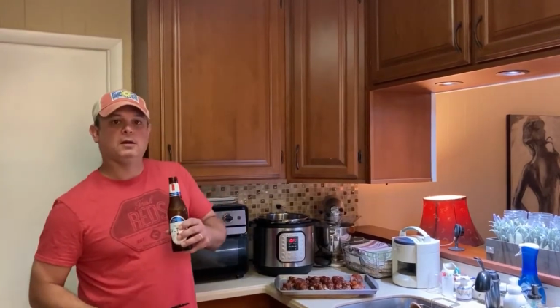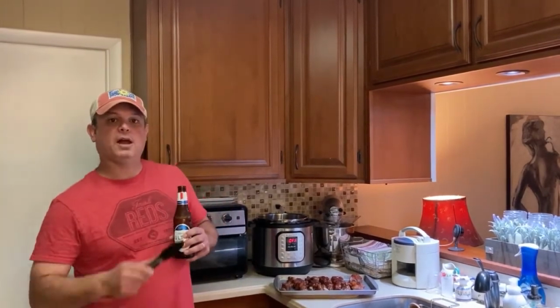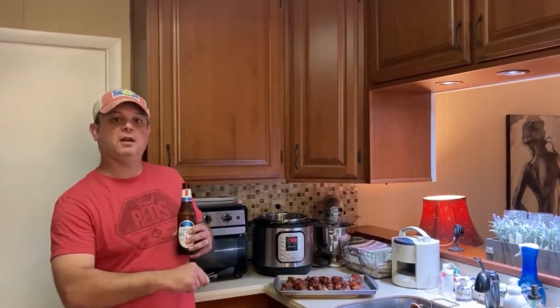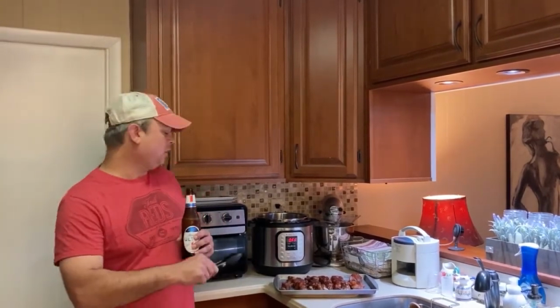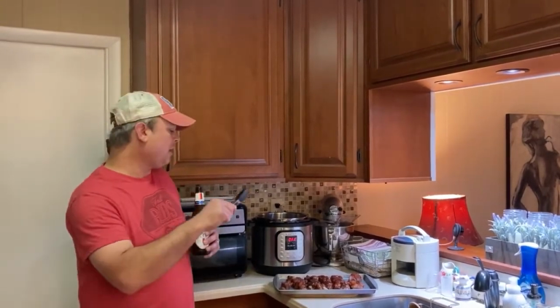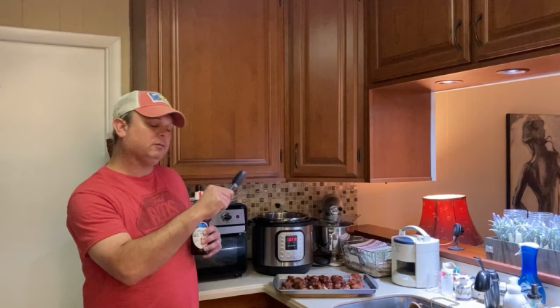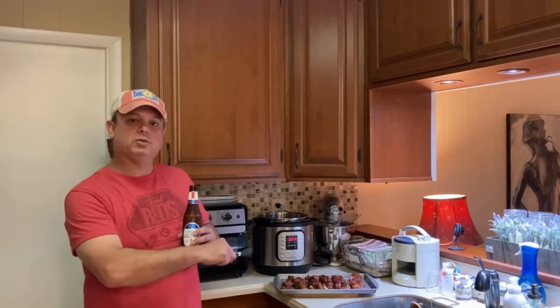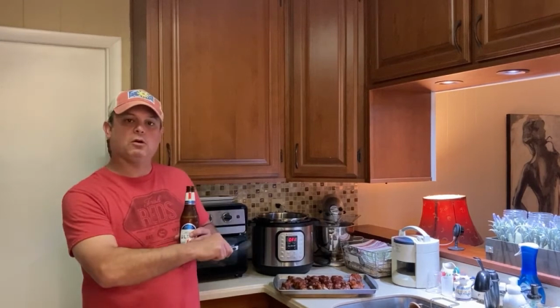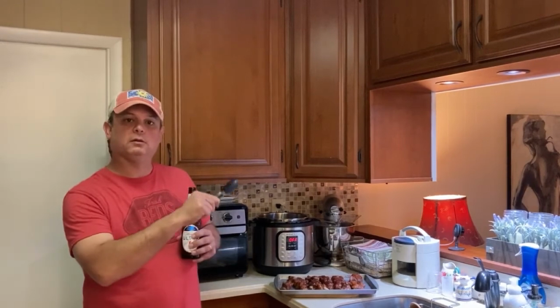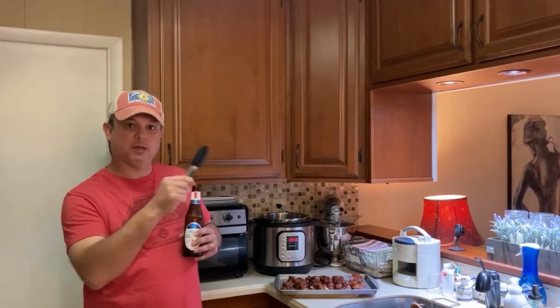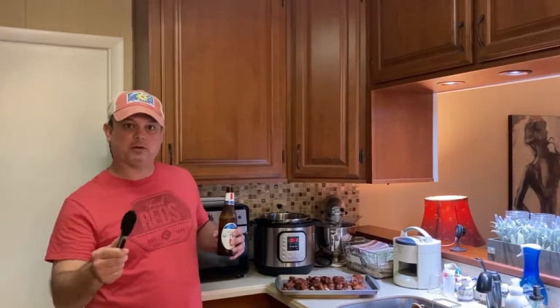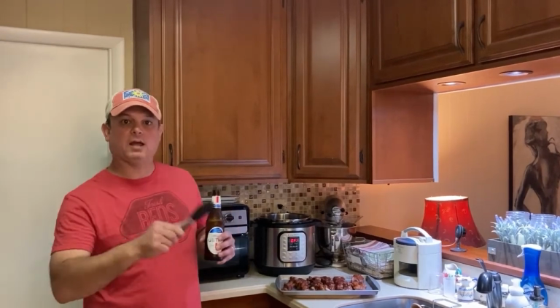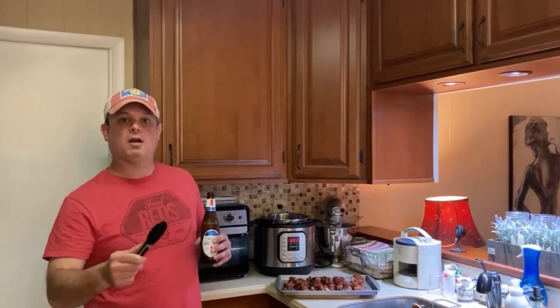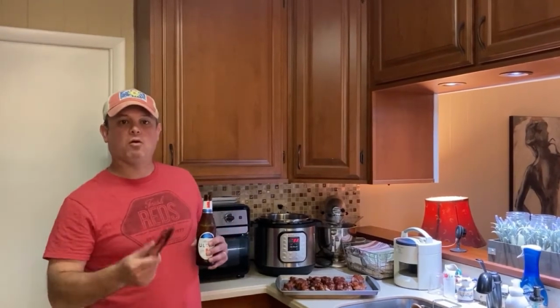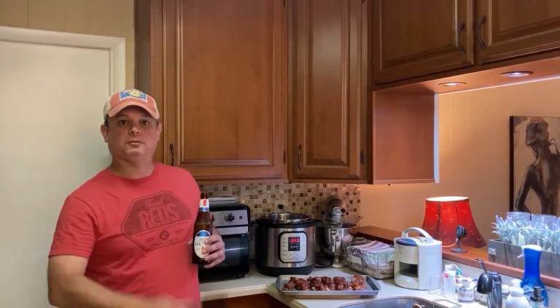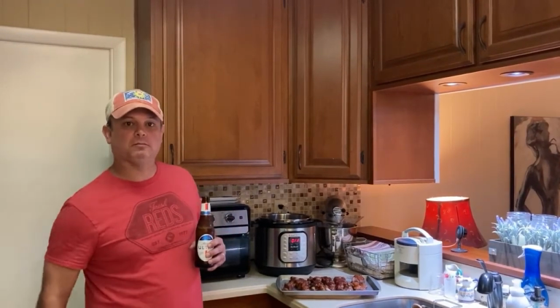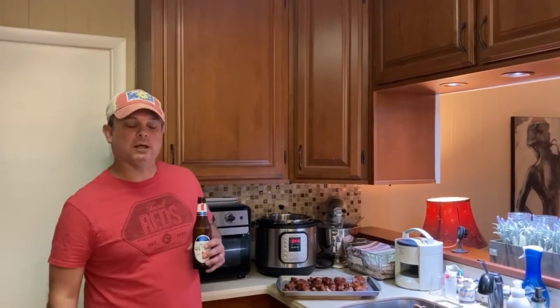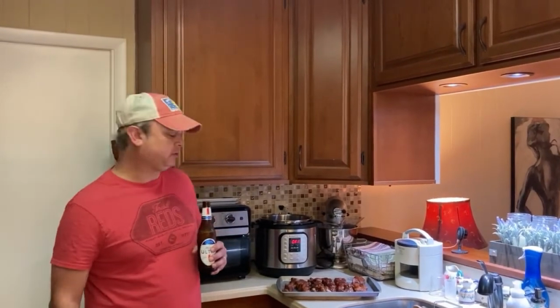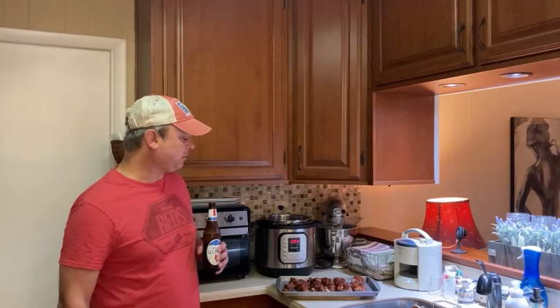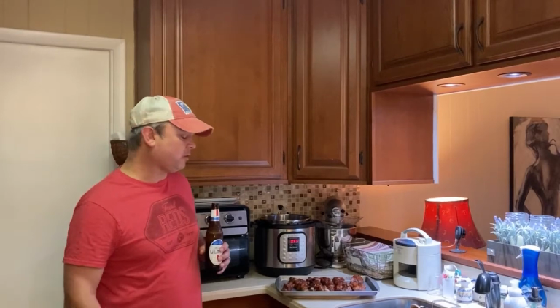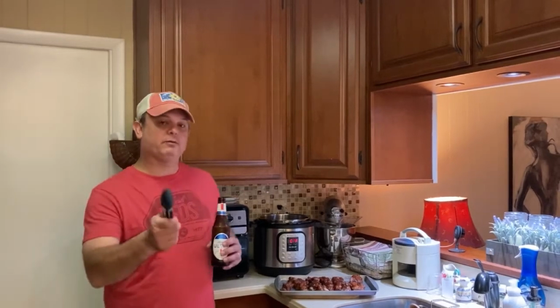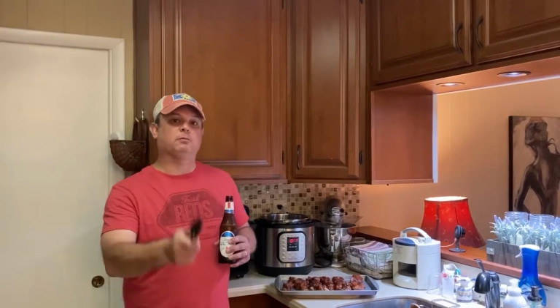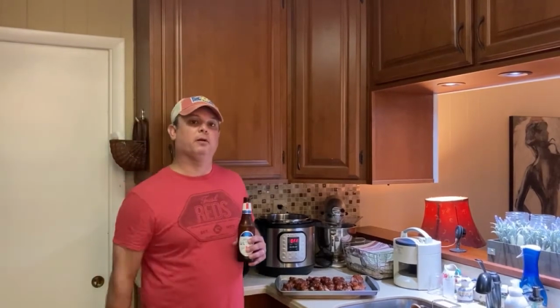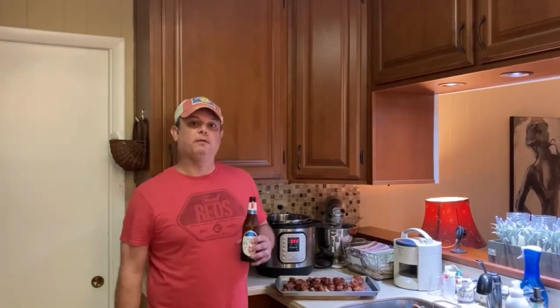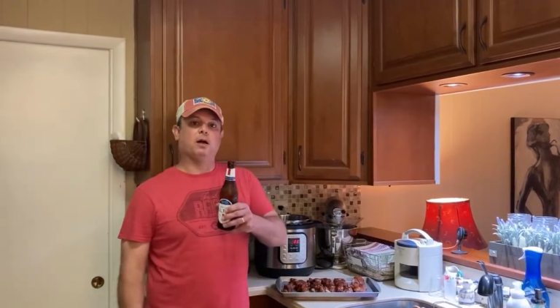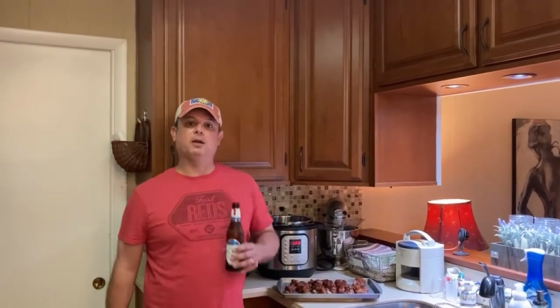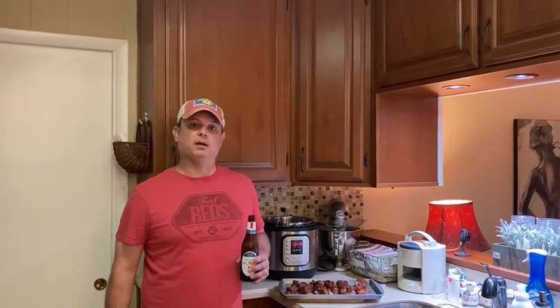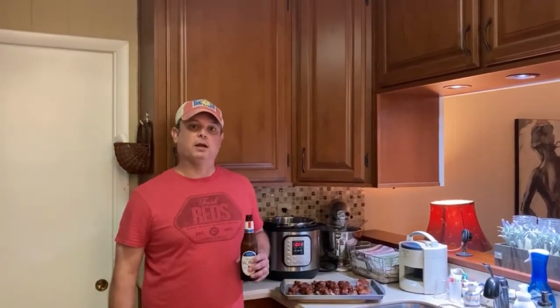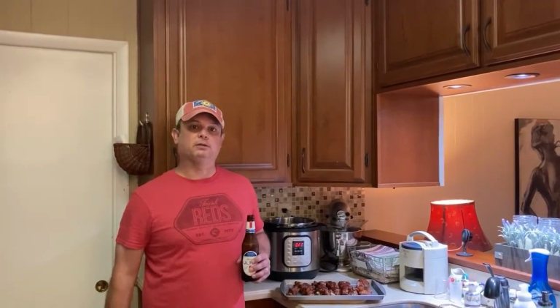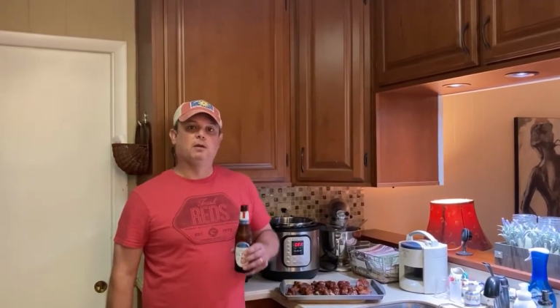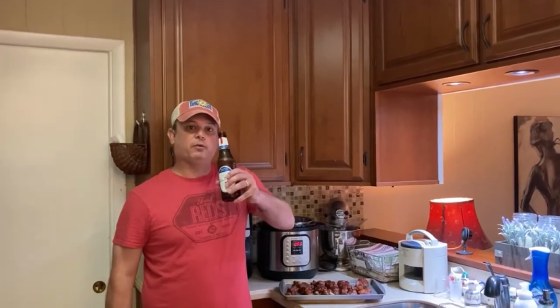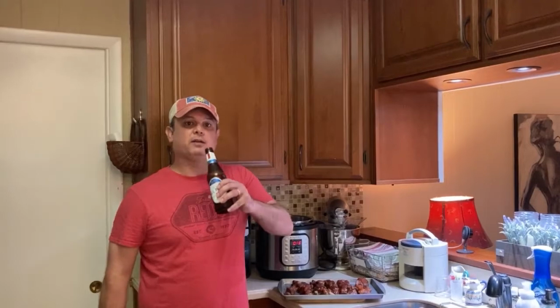If you like this video, you can go to my YouTube channel called Meals Under Pressure — like and subscribe — or my Facebook group page called Meals Under Pressure. We also have a free cookbook out there. If you go to my group page, you can download the link. We'll see you all next time.